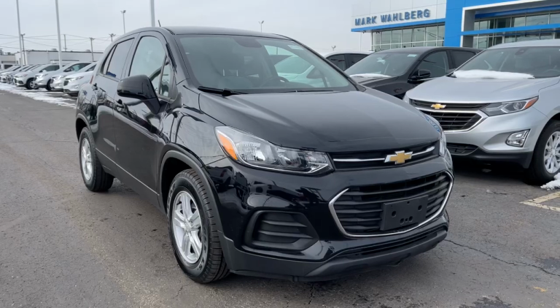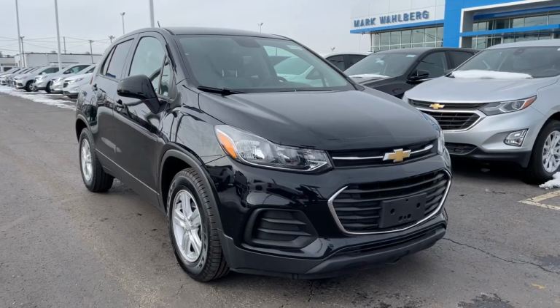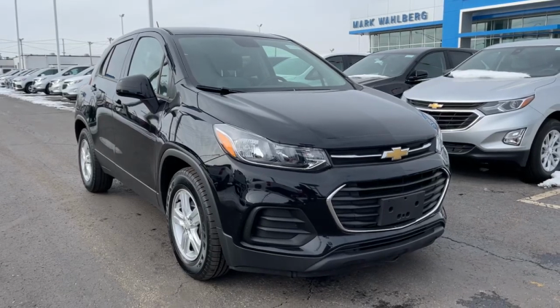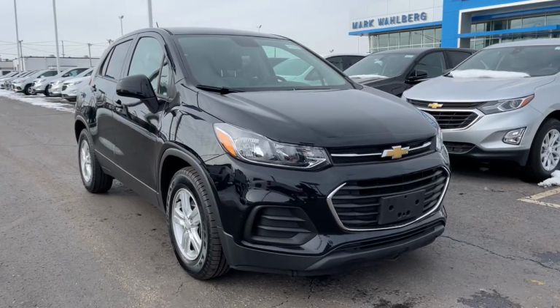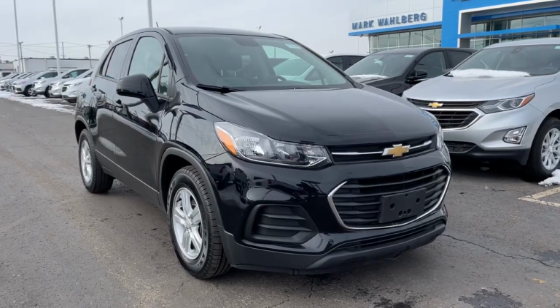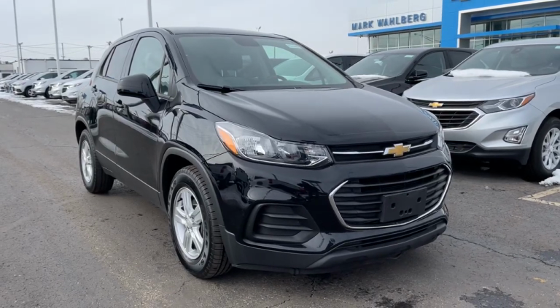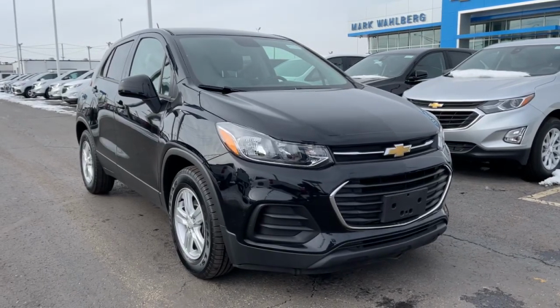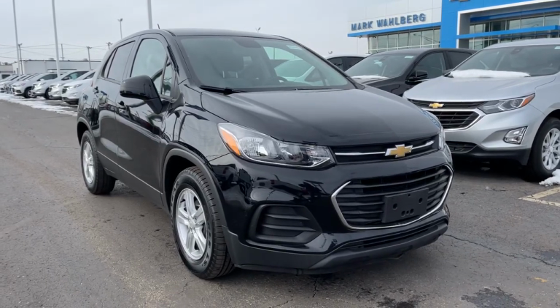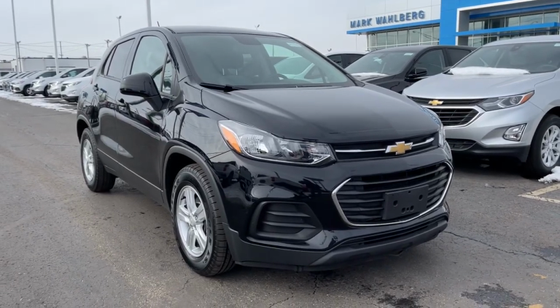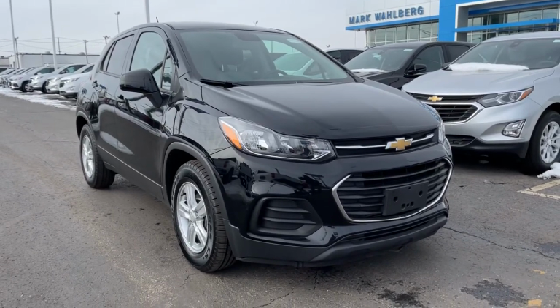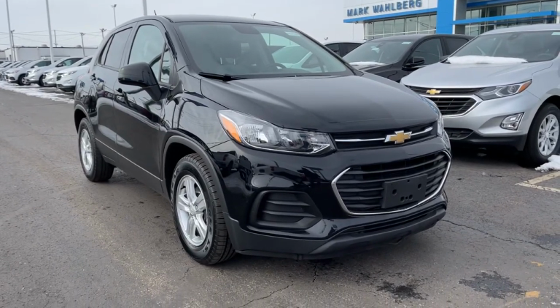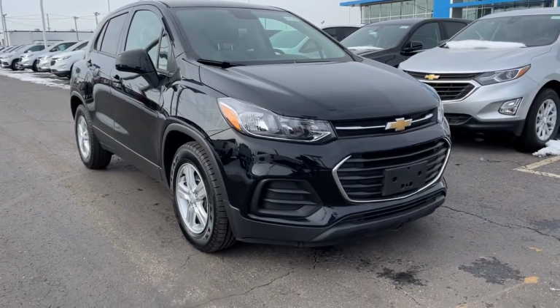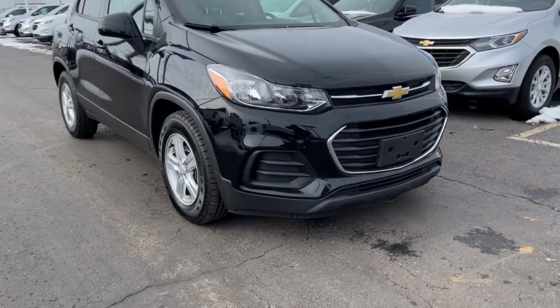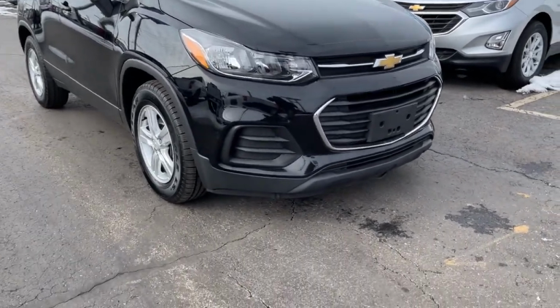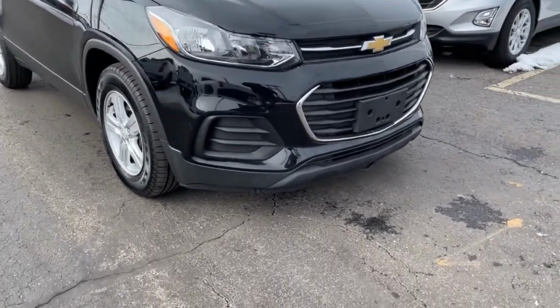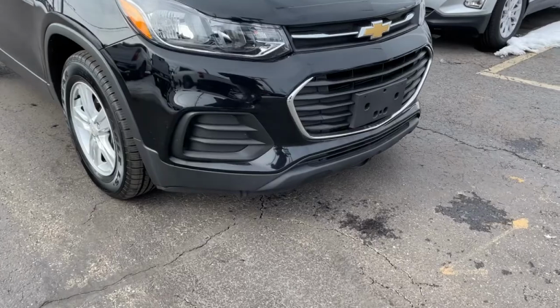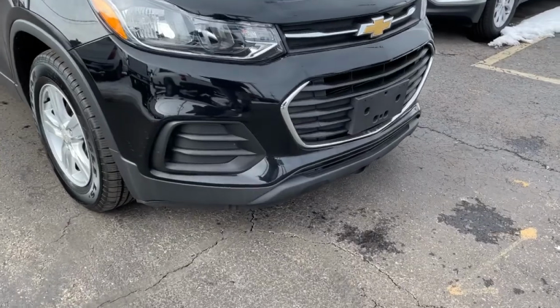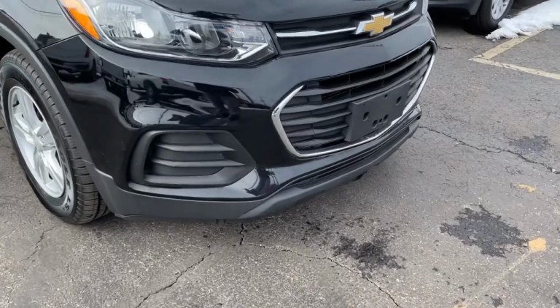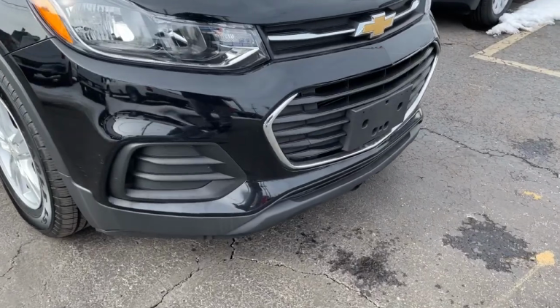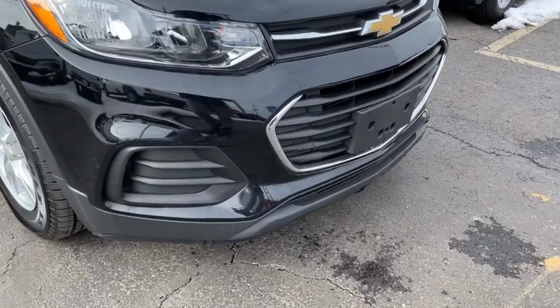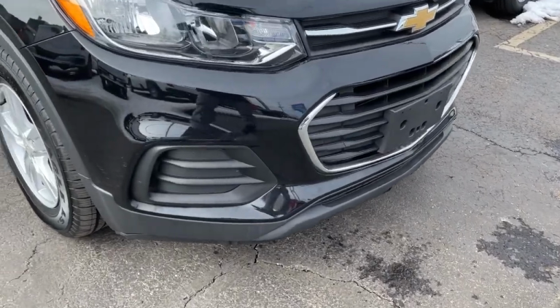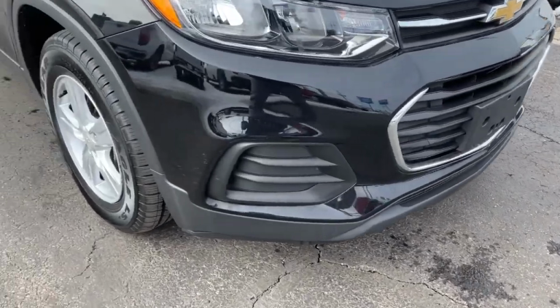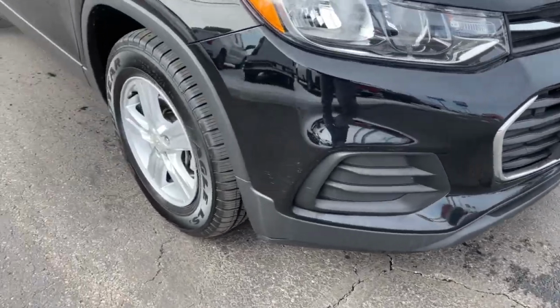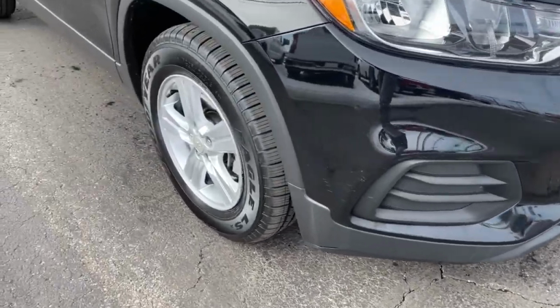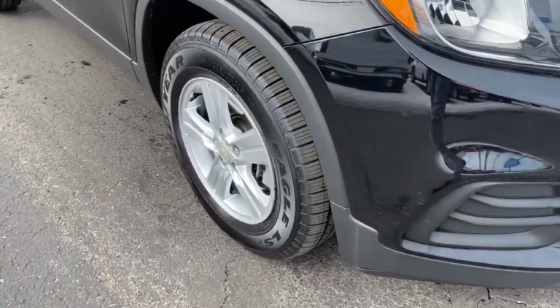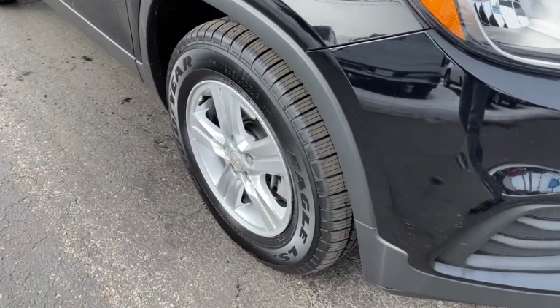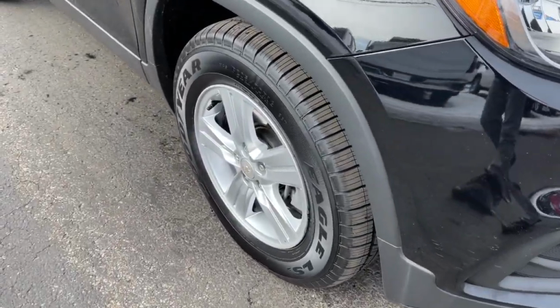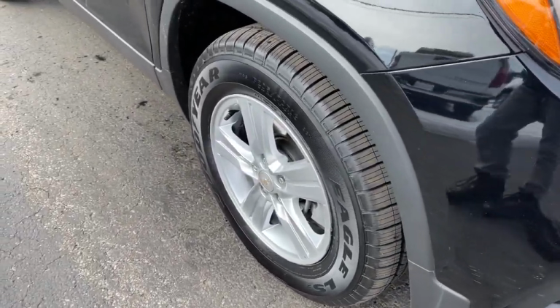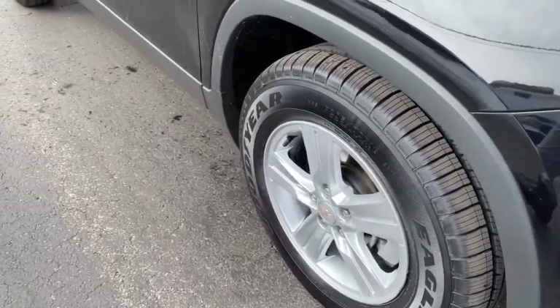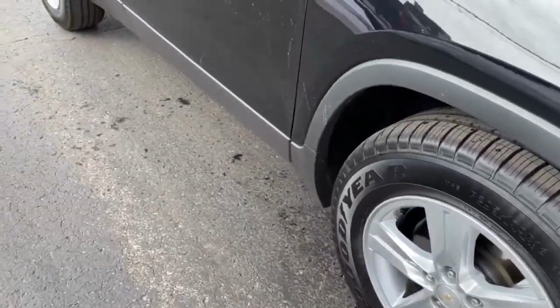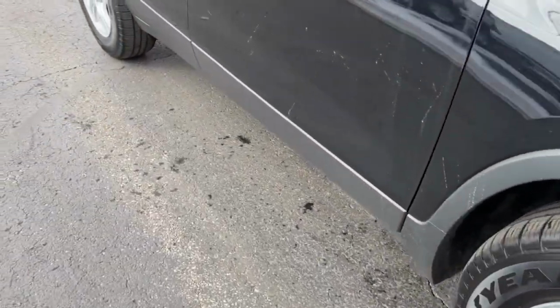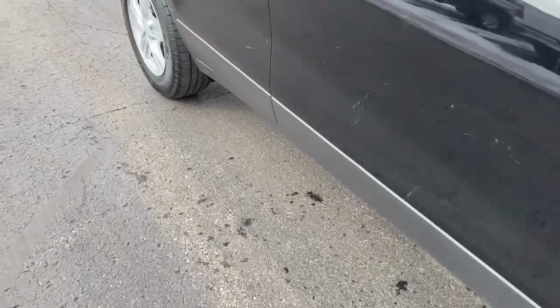Looking for your dream car? It could be the 2019 Chevrolet Trax. This vehicle still has fewer than 80,000 miles on the clock, so it won't last long.